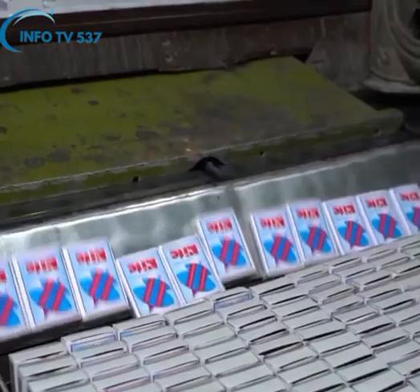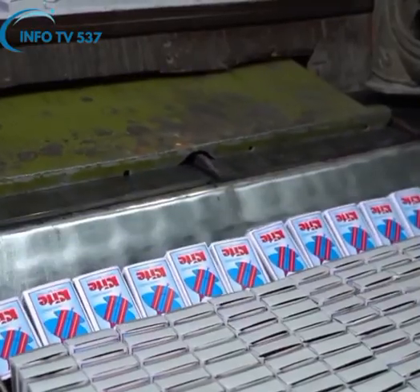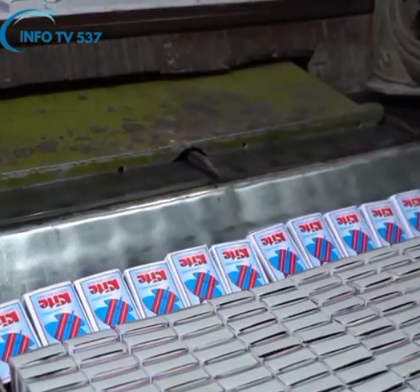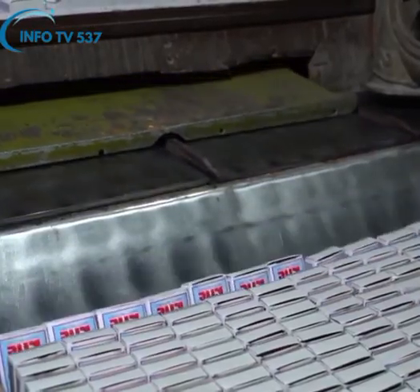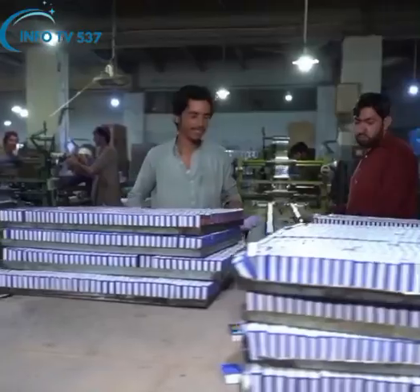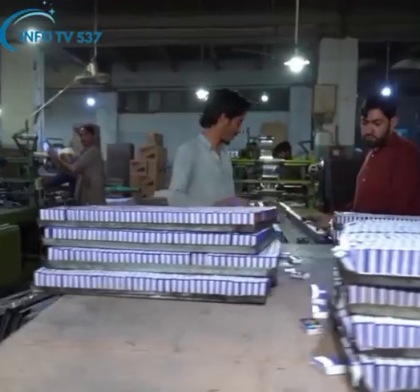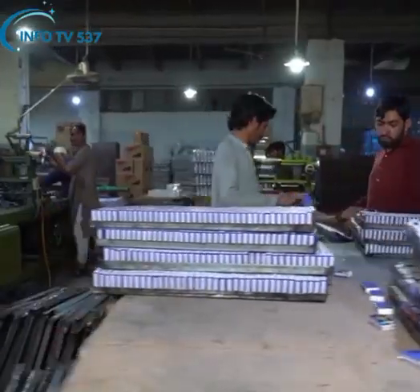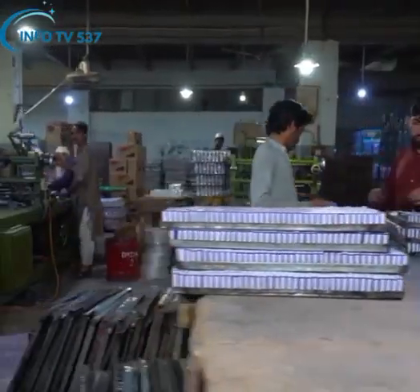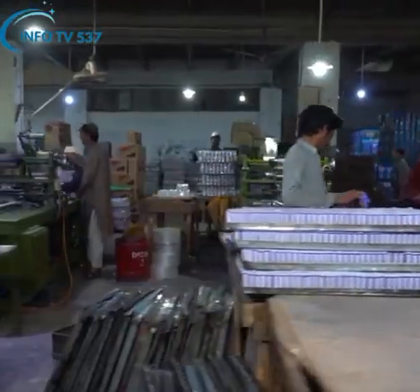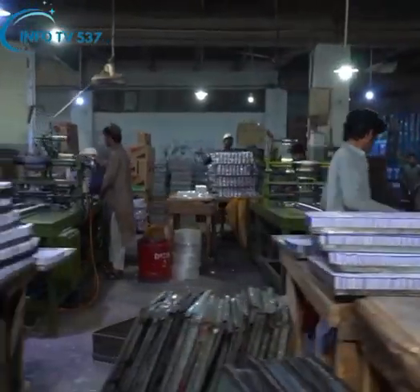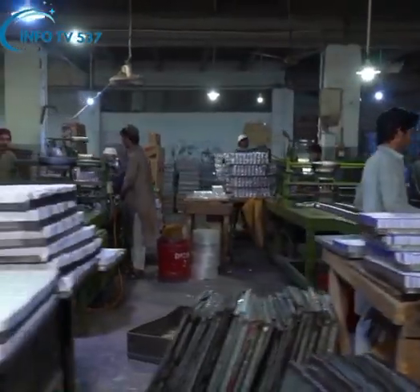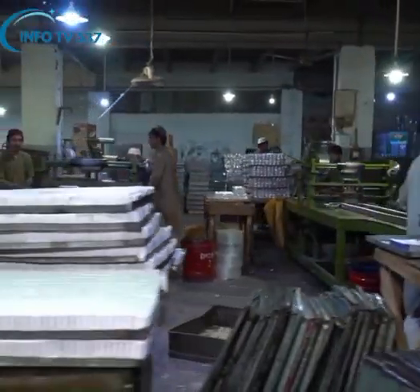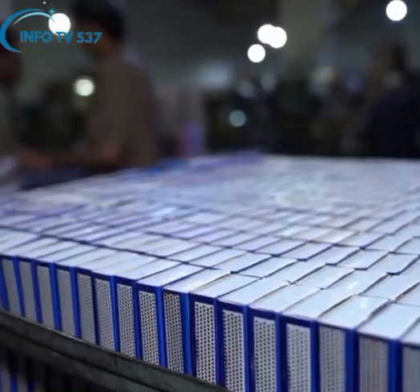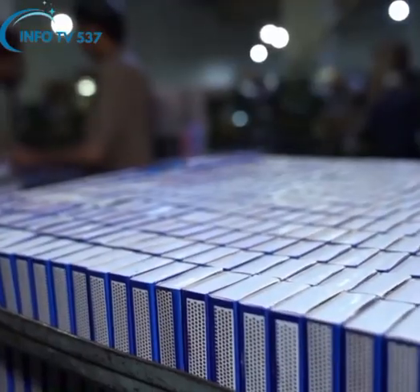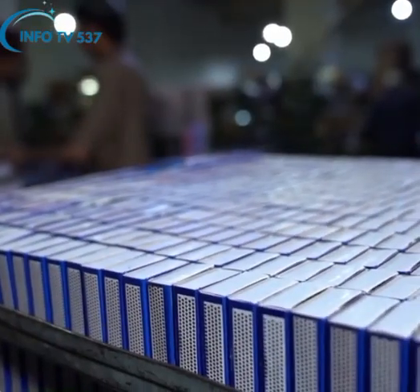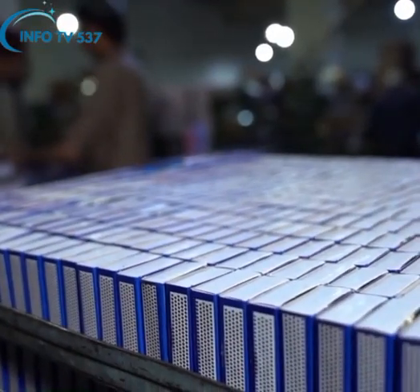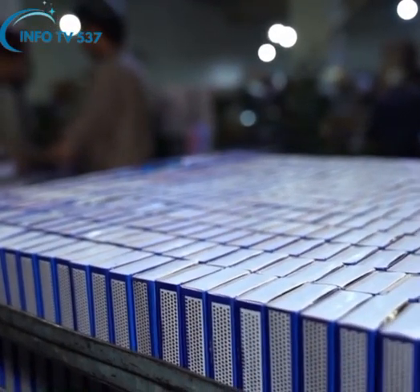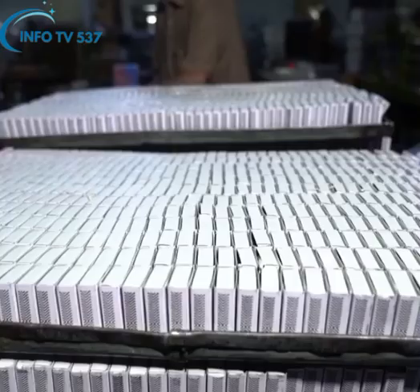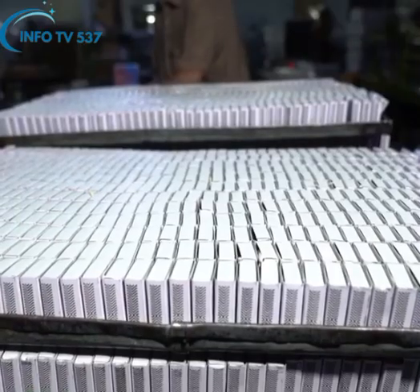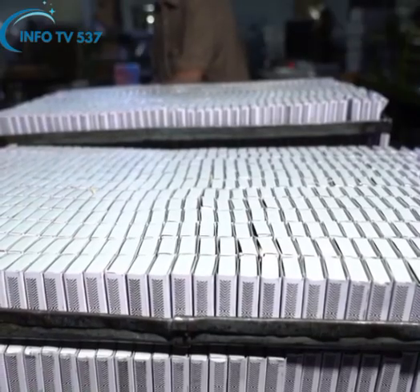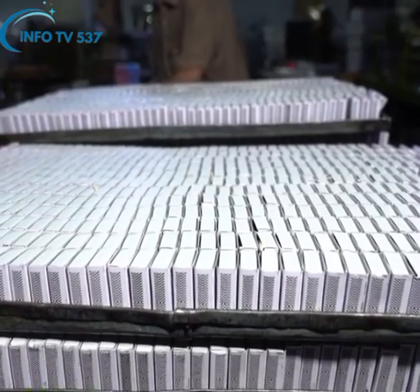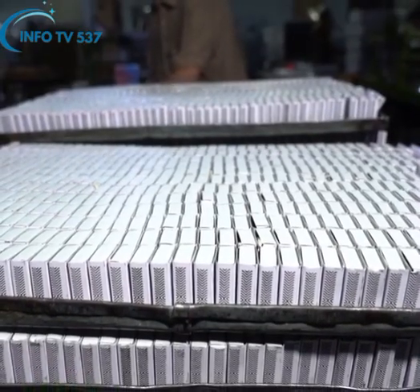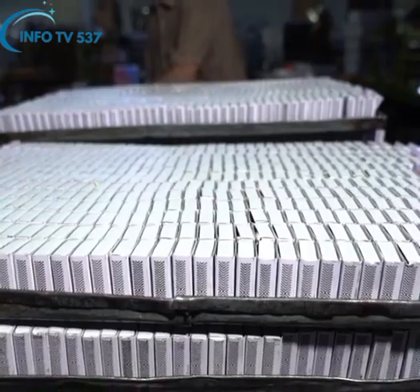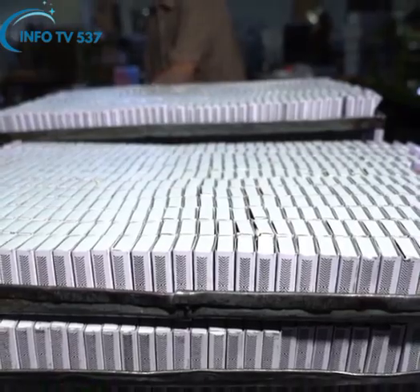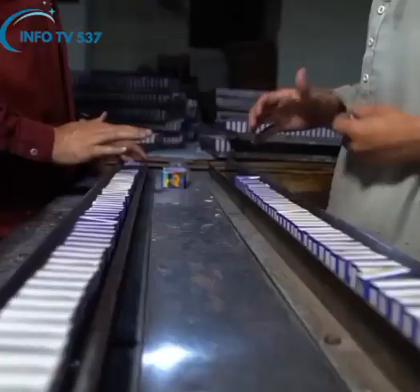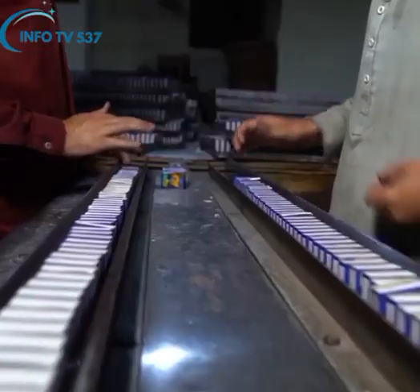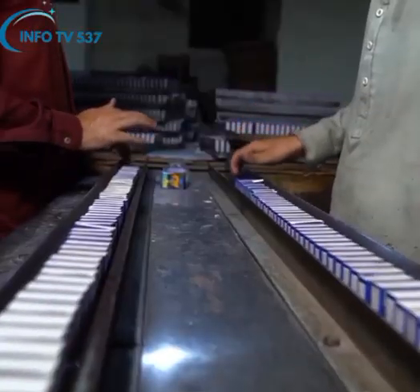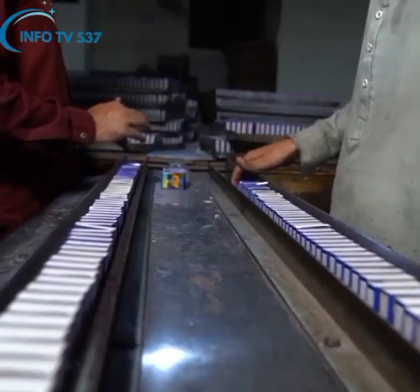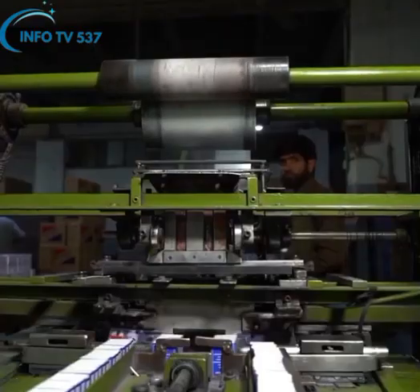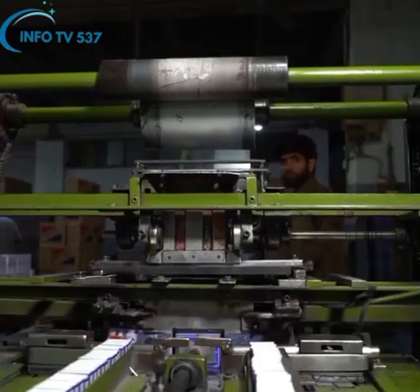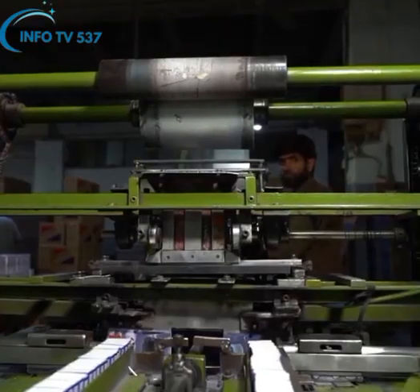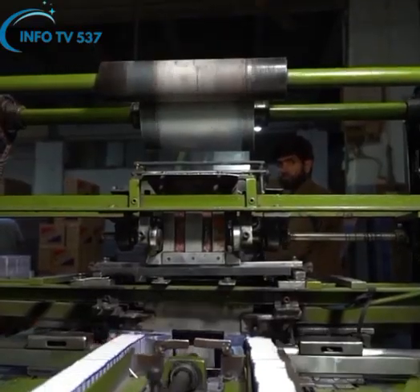The ready match boxes are wrapped in plastic by making a bundle of 10 boxes in the packing section and then individually packed in cotton after making a pack of five bundles.